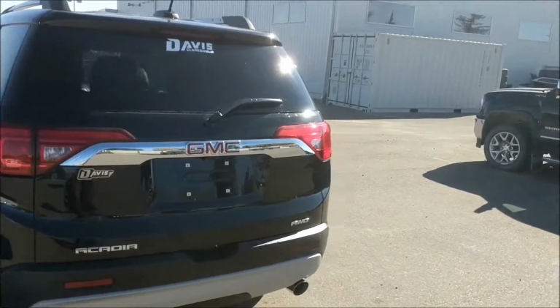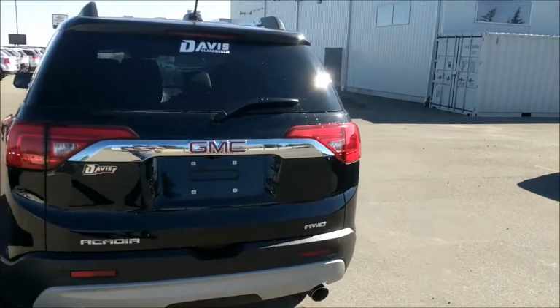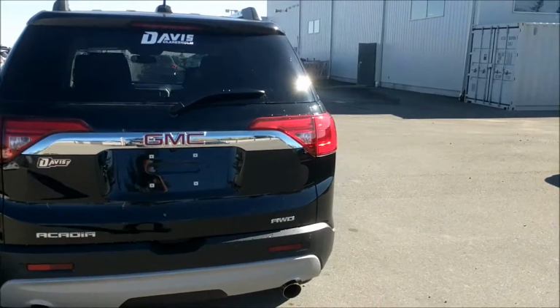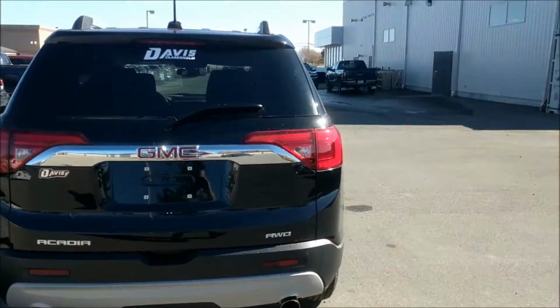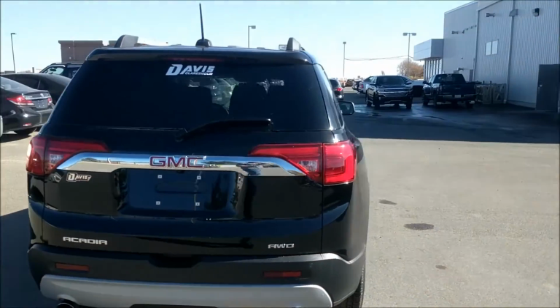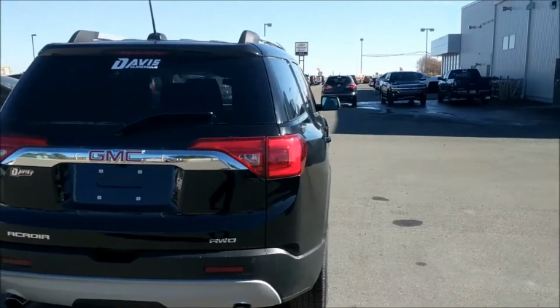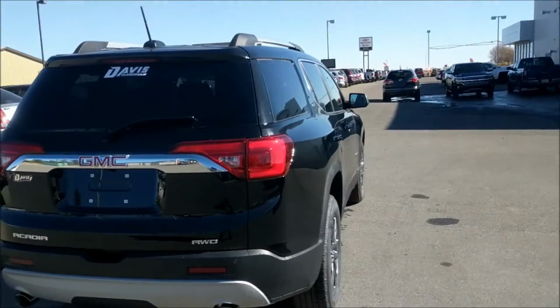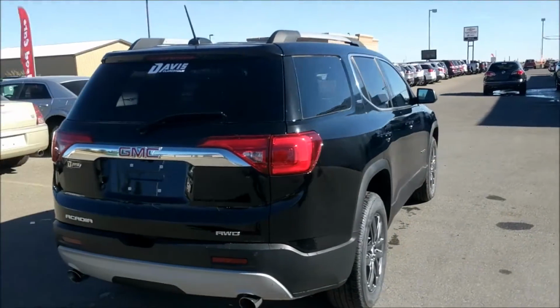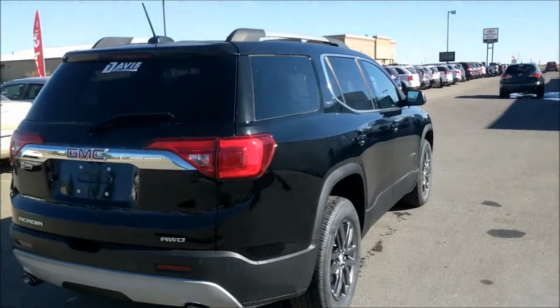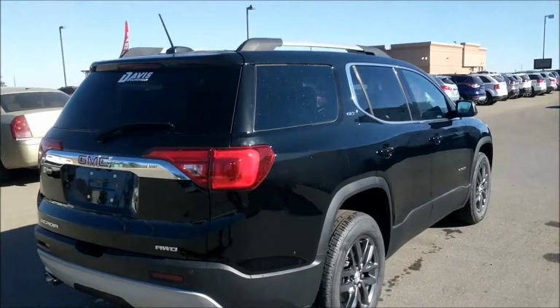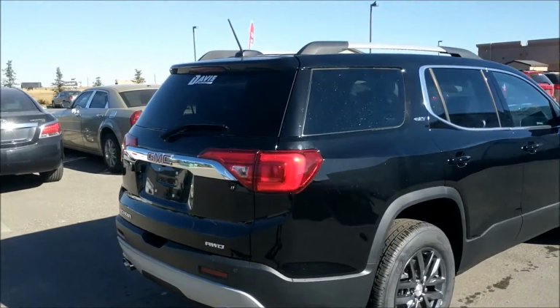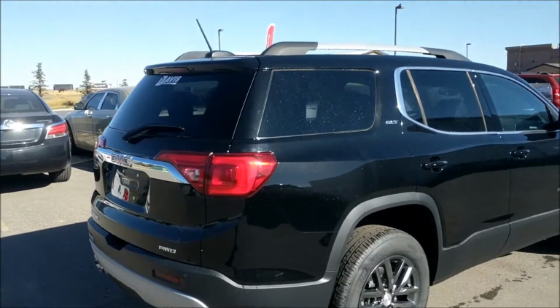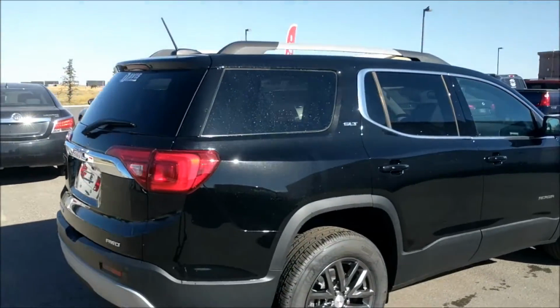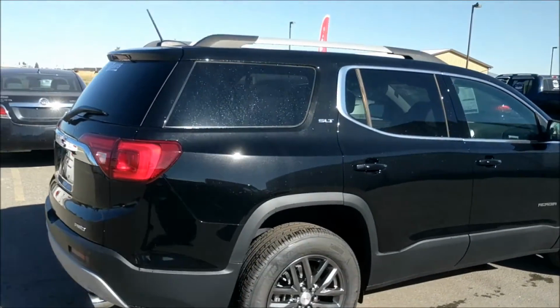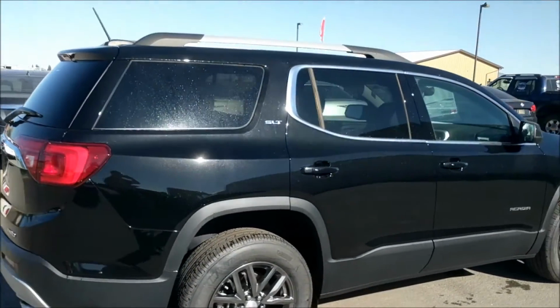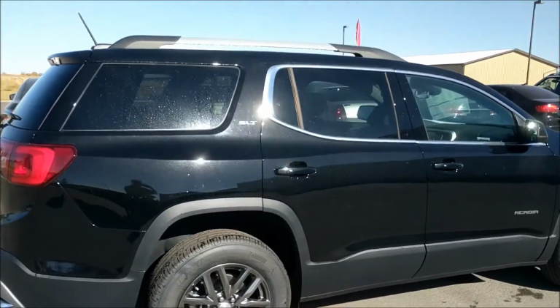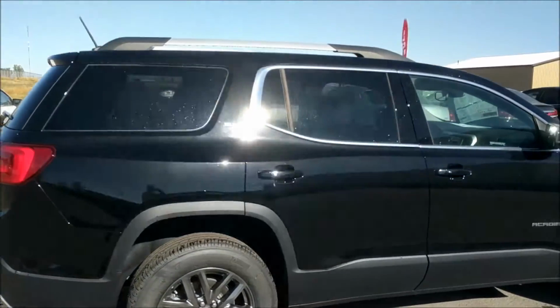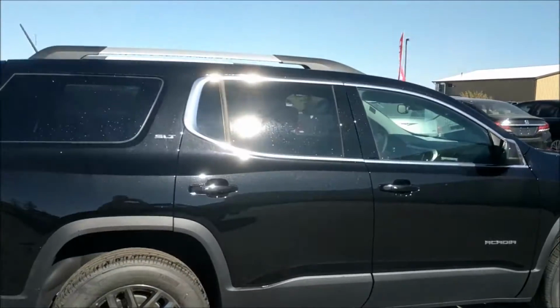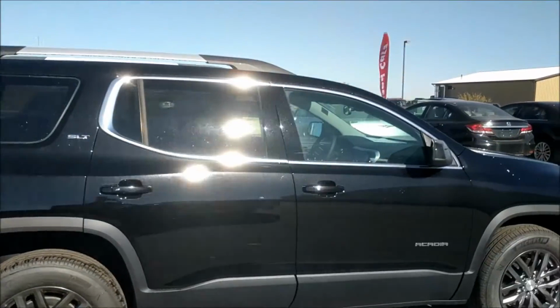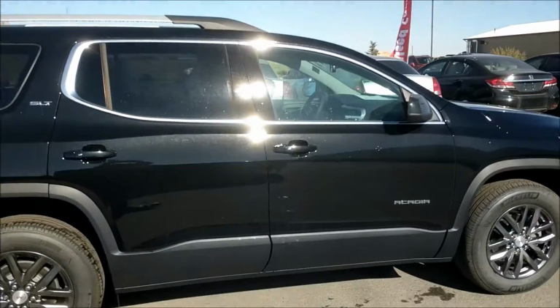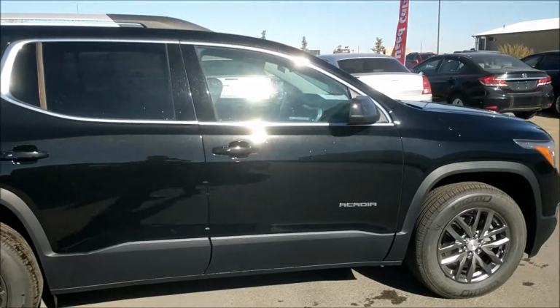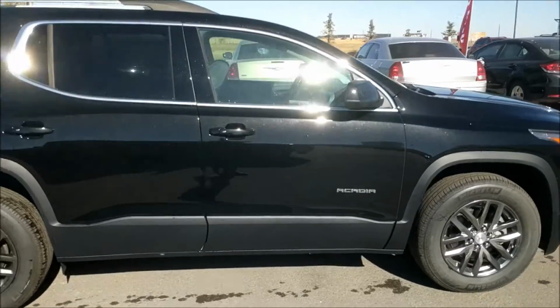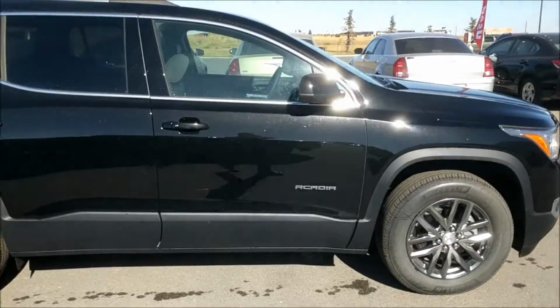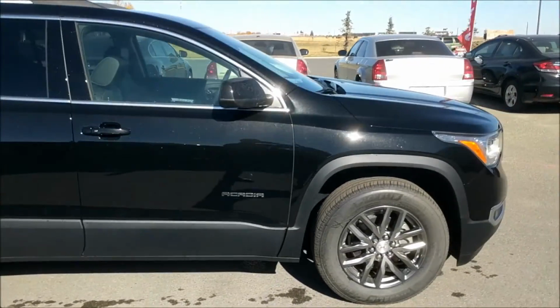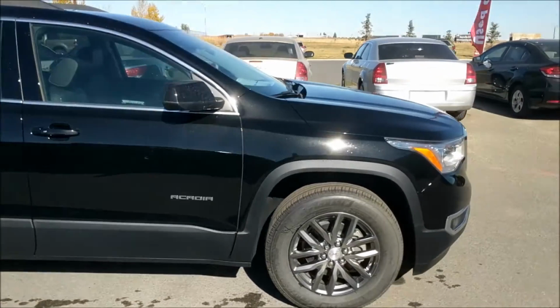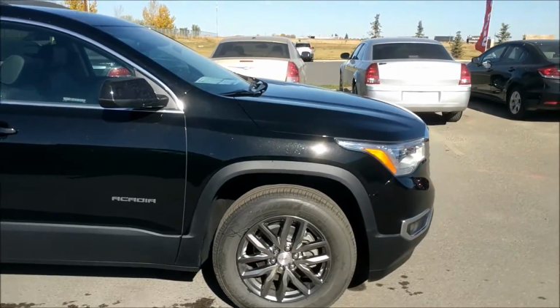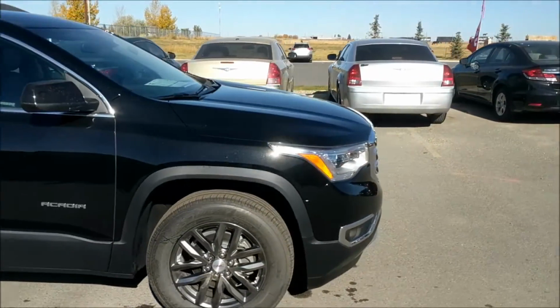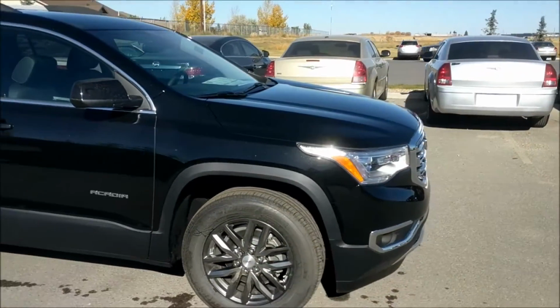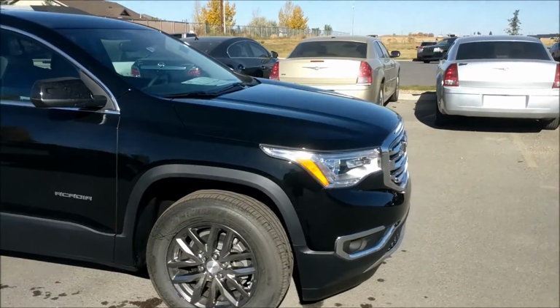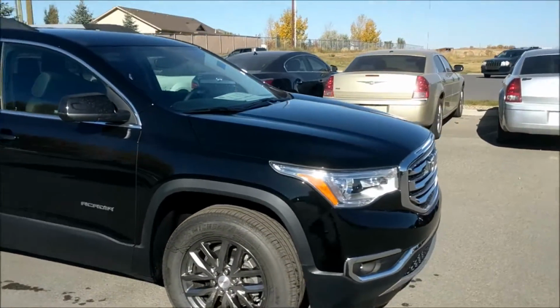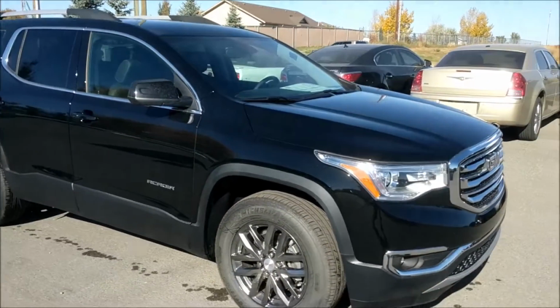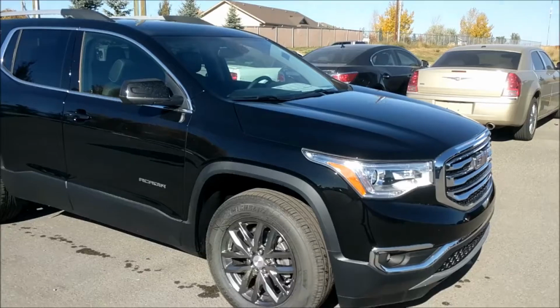This unit has the 3.6 liter, 288 horsepower V6 engine, mated with a six-speed automatic transmission. It has a black leather interior and the price on this one before rebates is $49,740.